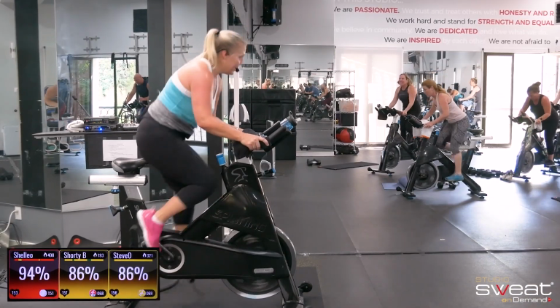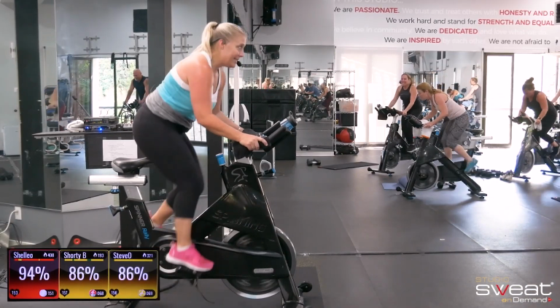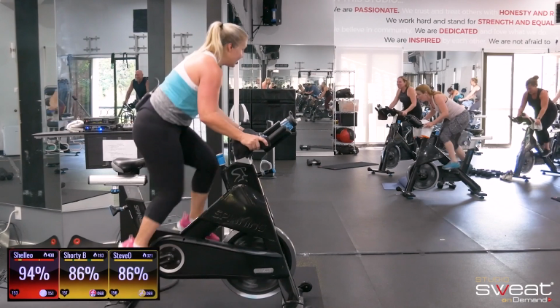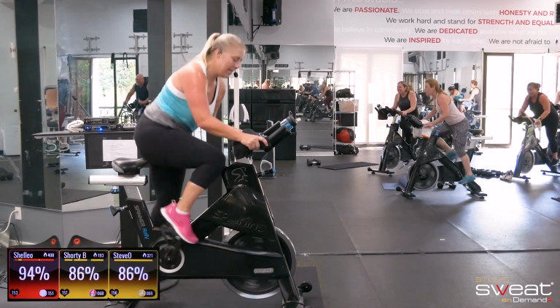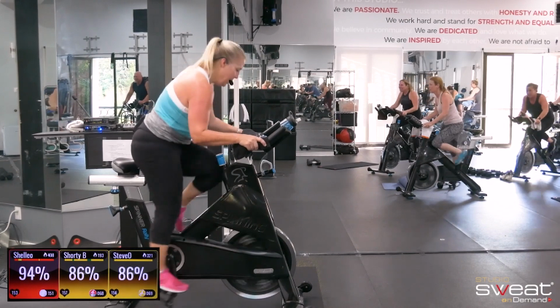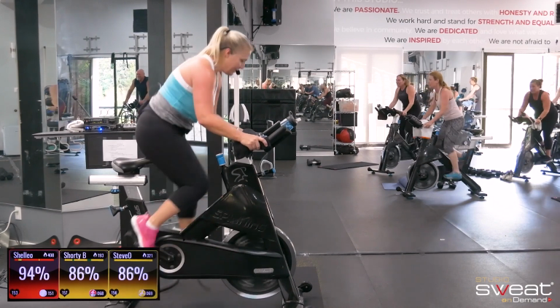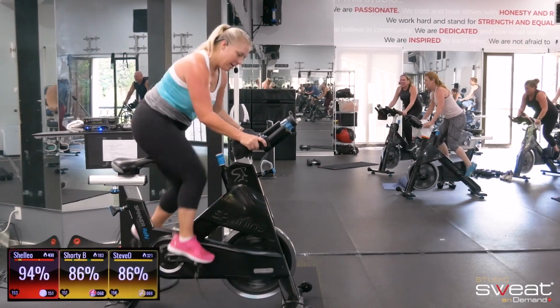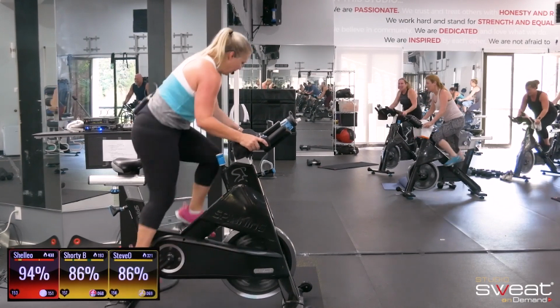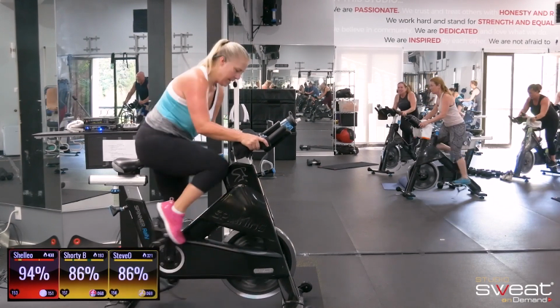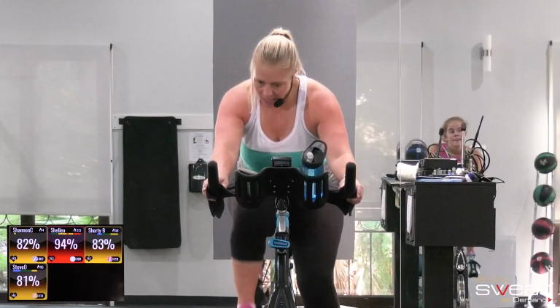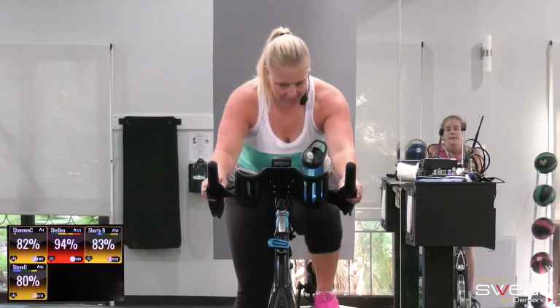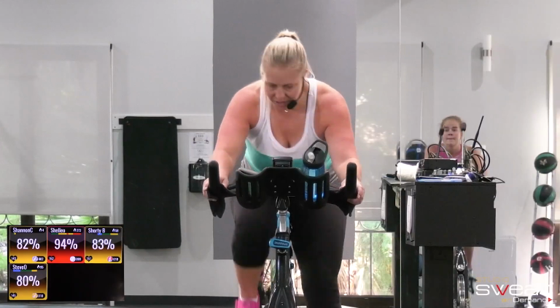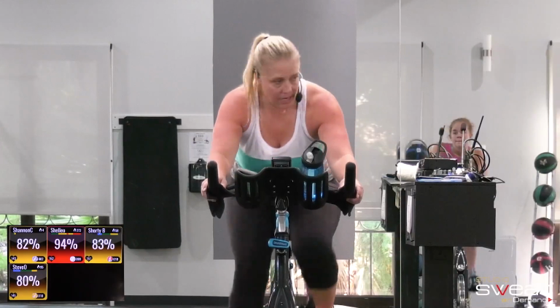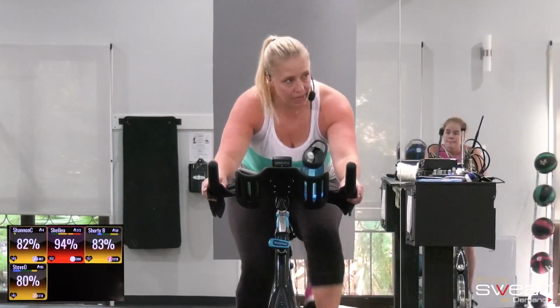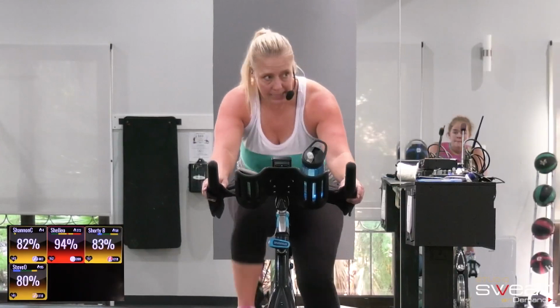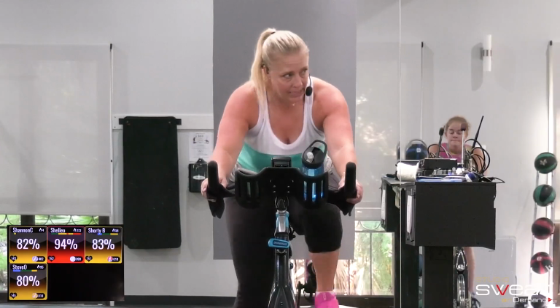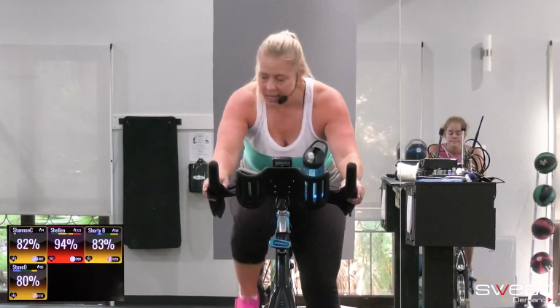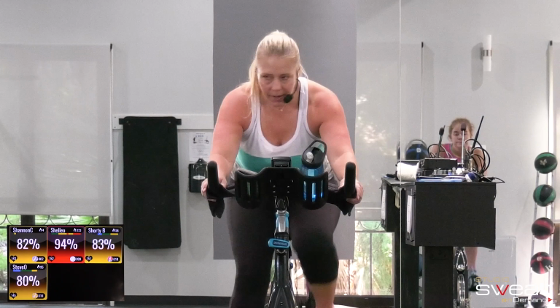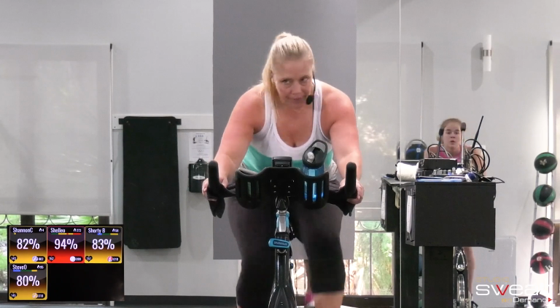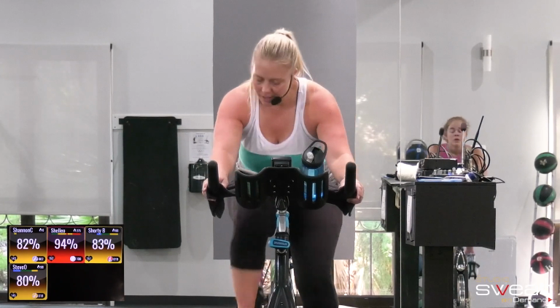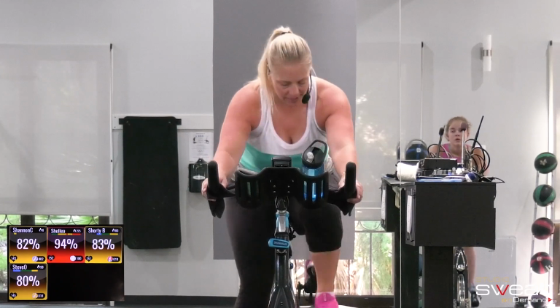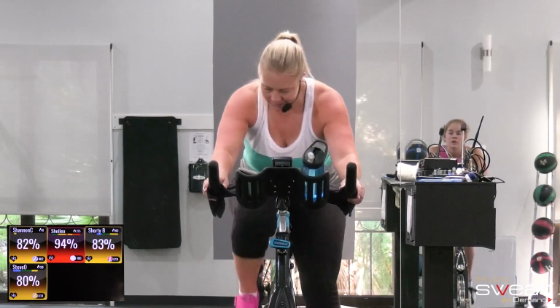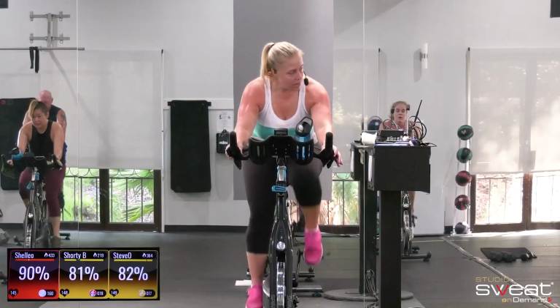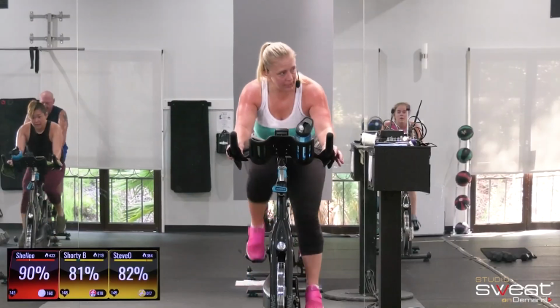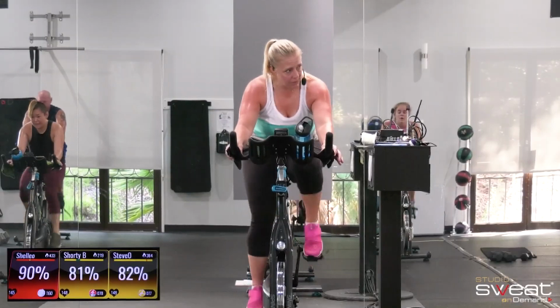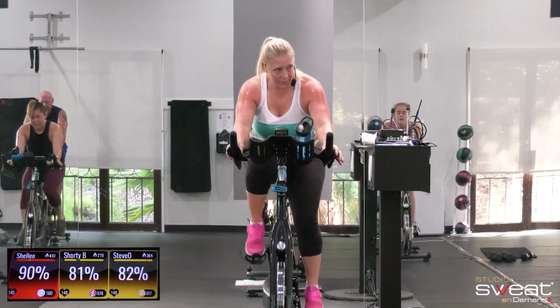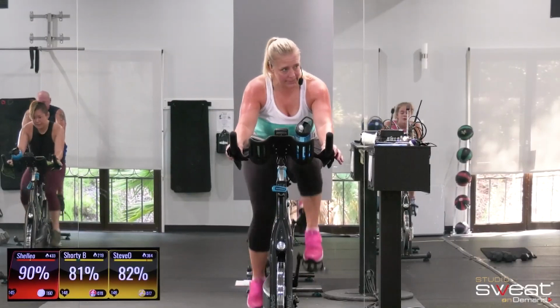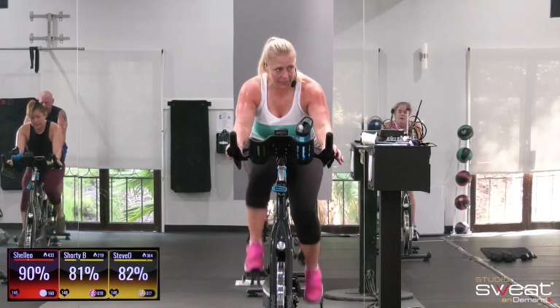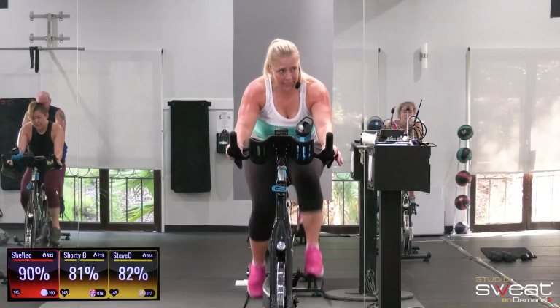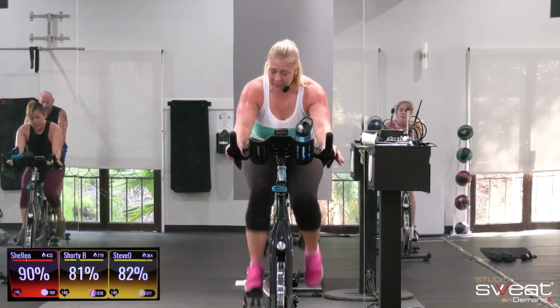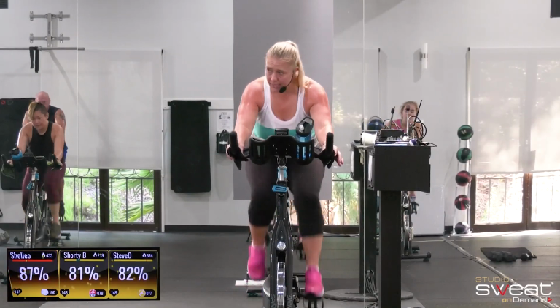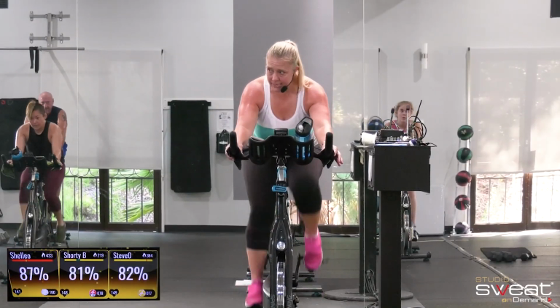Gear is set. I am still just a touch above cadence — I won't be for long. On the minute, every minute, we're going to tap a gear in. You pick what it is.